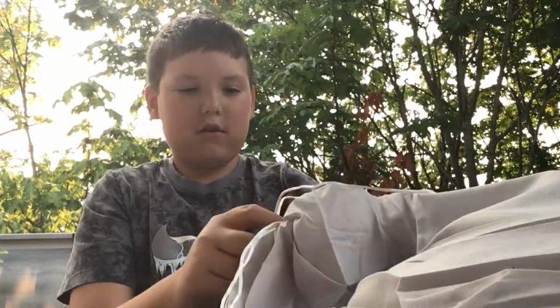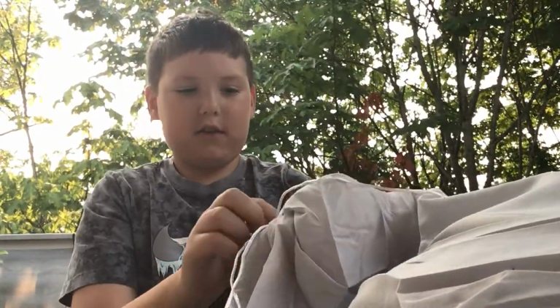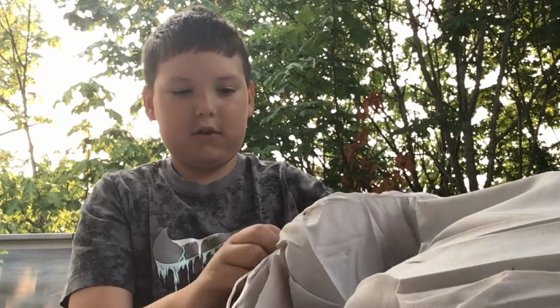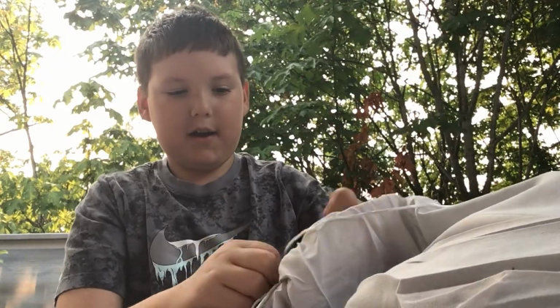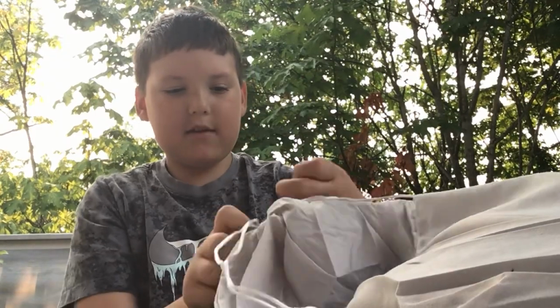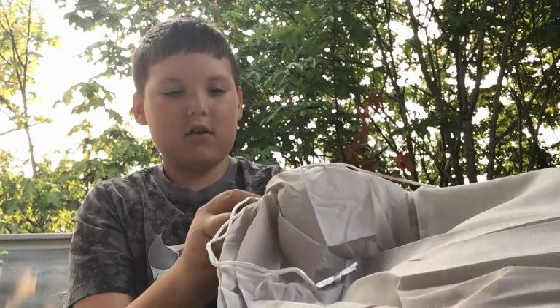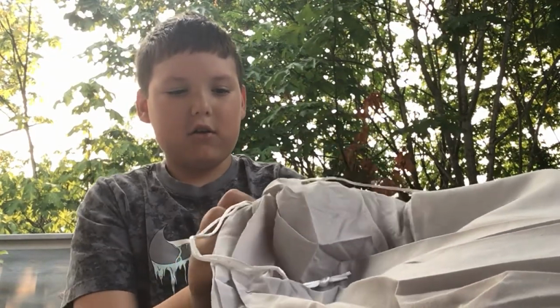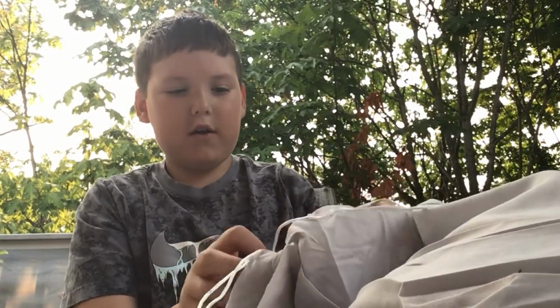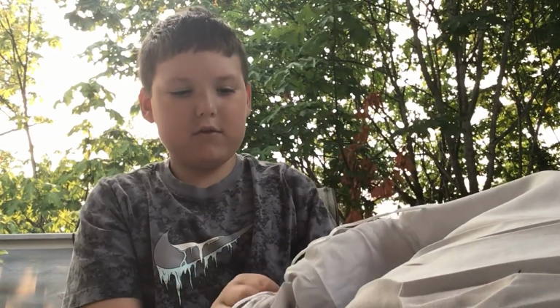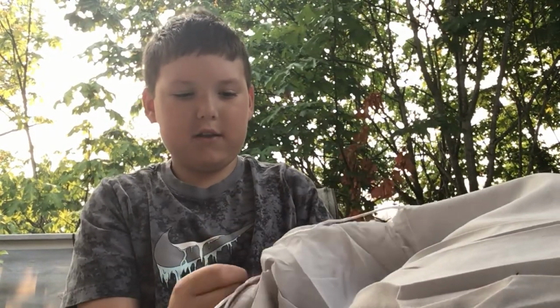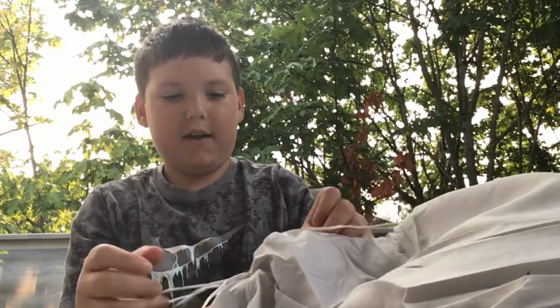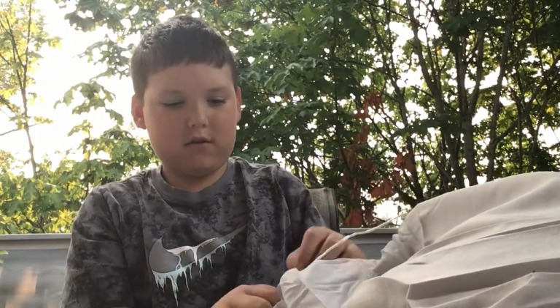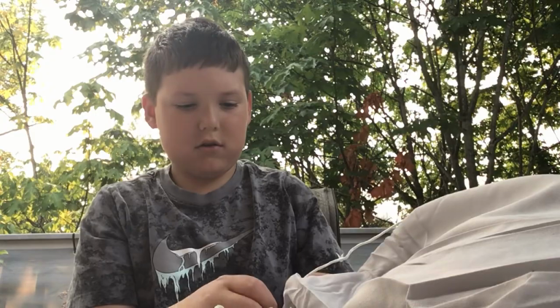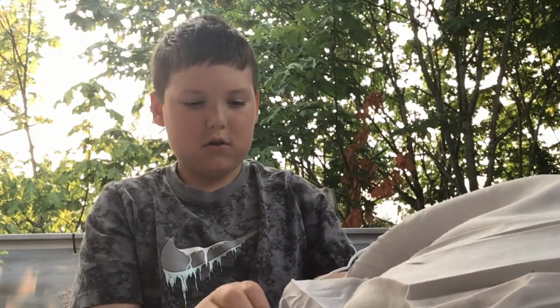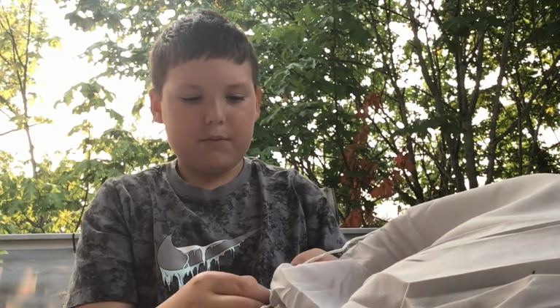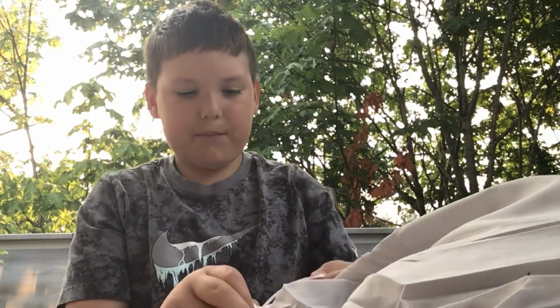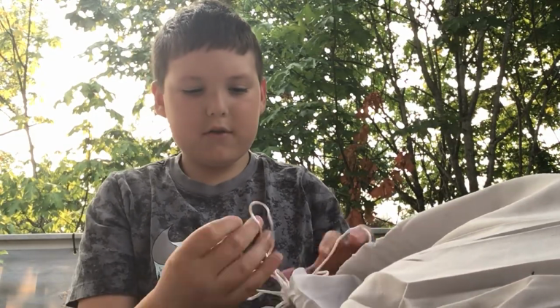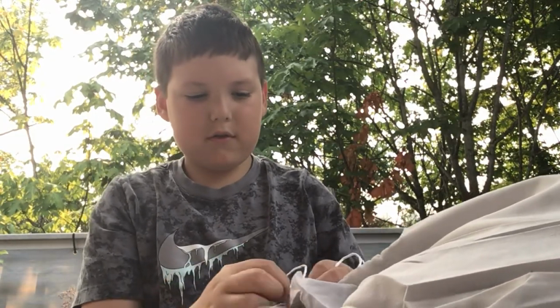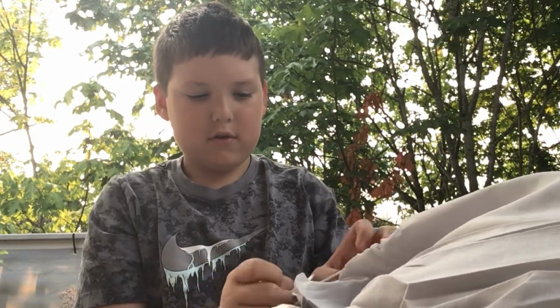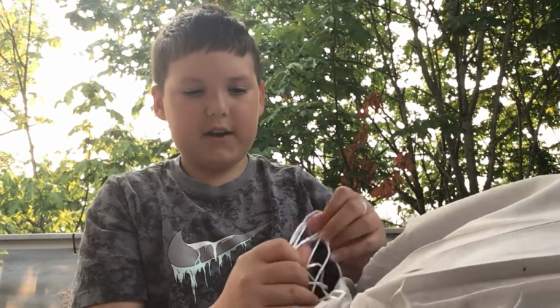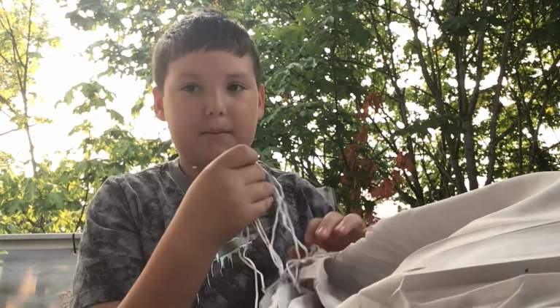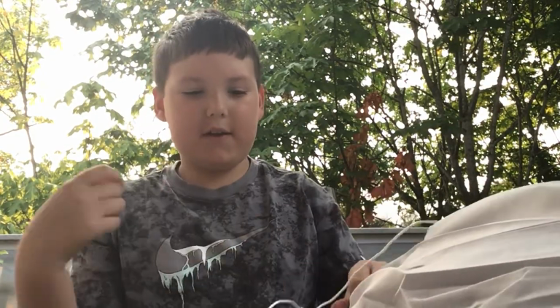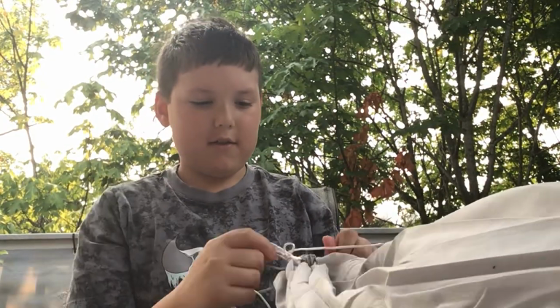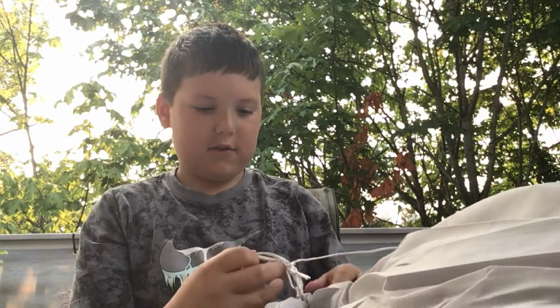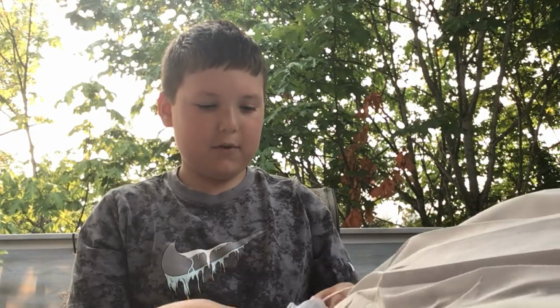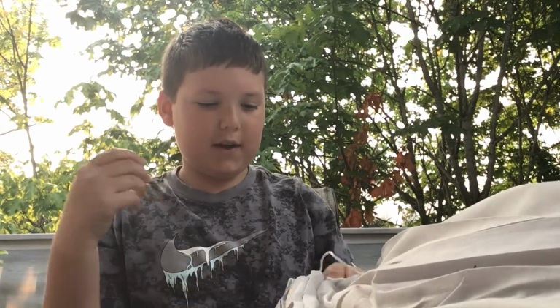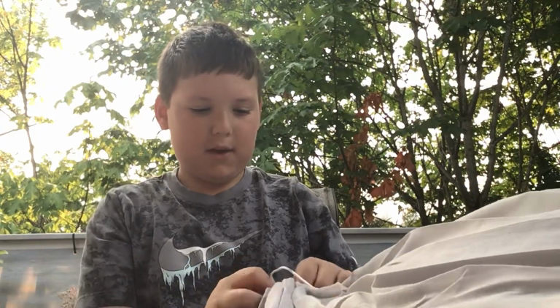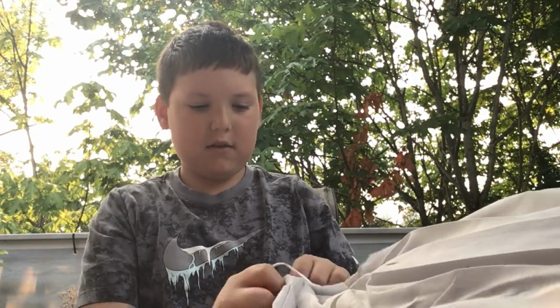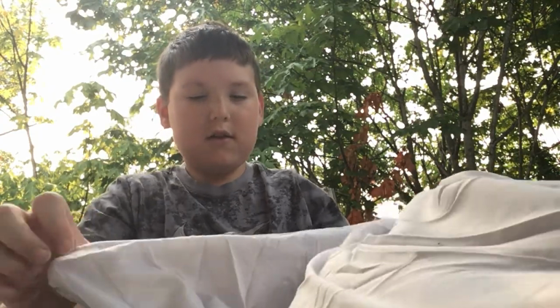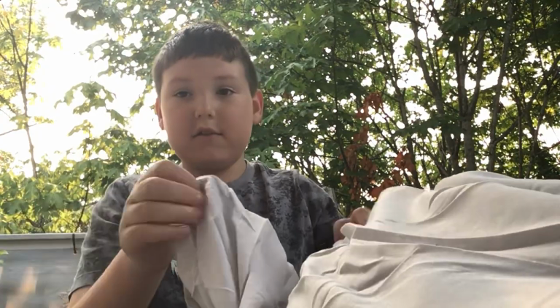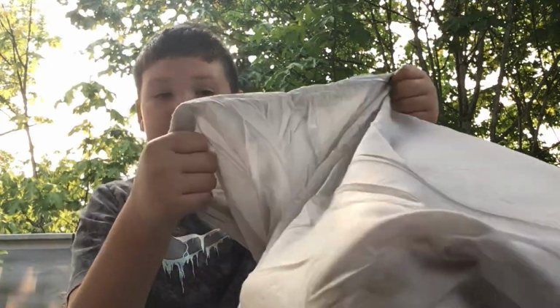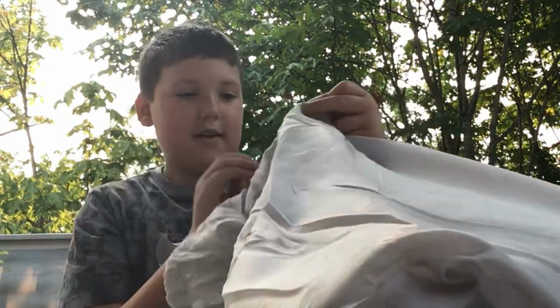So it looks like there's a little bit of ties, so all you have to do is just untie that. Pretty simple. It's kind of got to mess with it. You can see I'm not really doing anything with my hands, and you just open it like this.